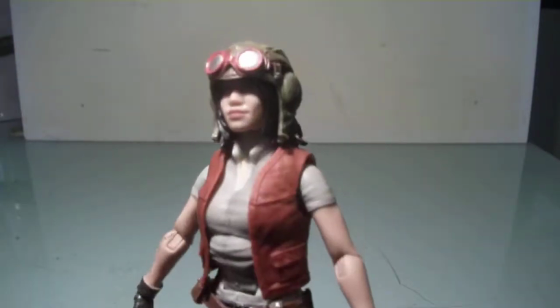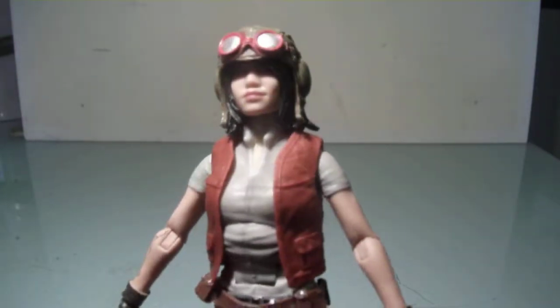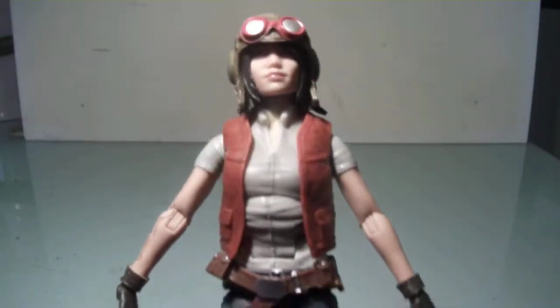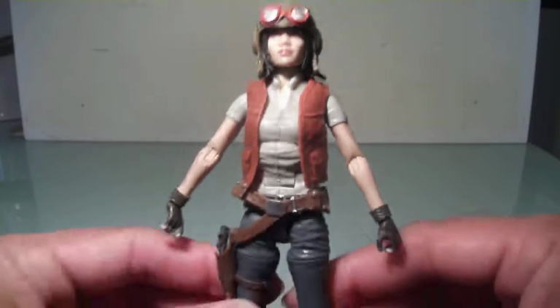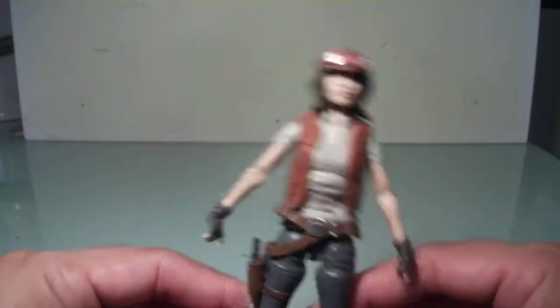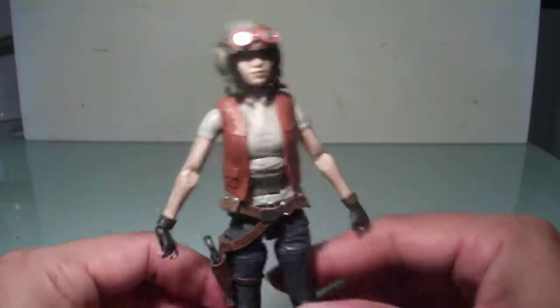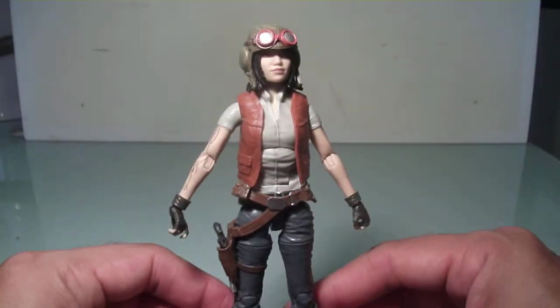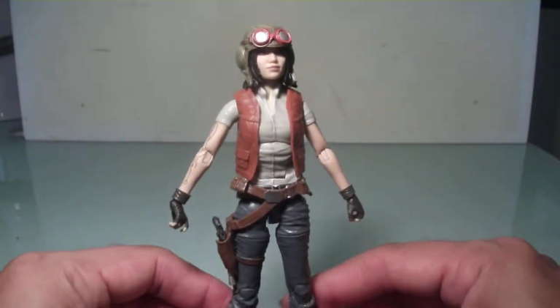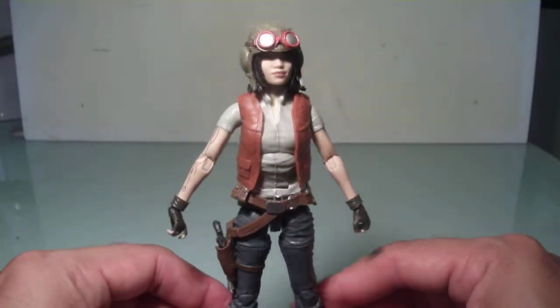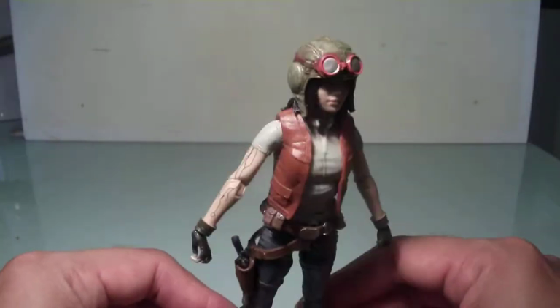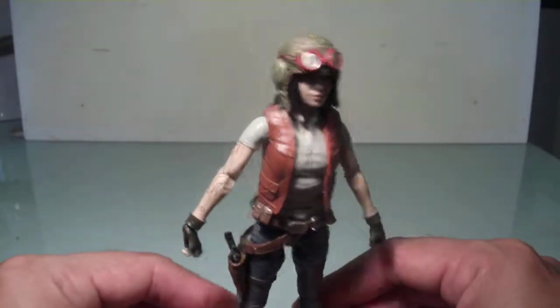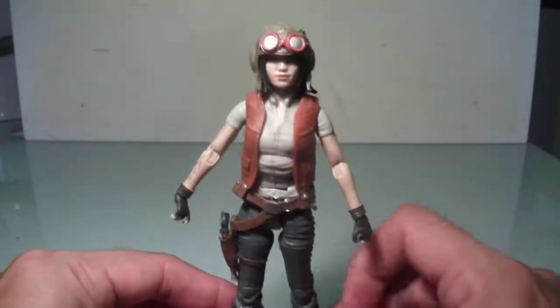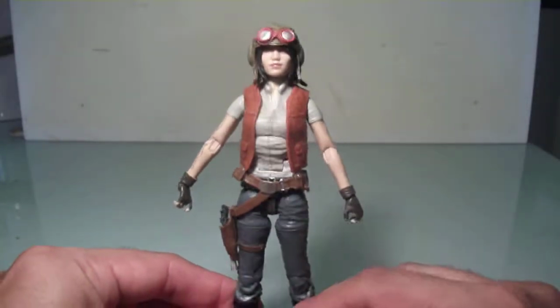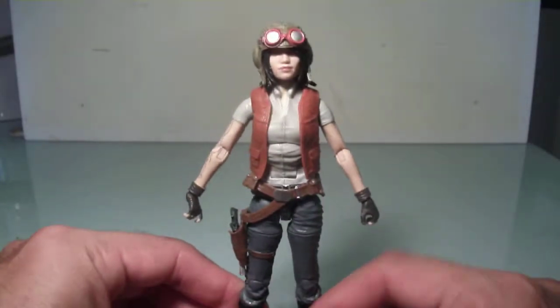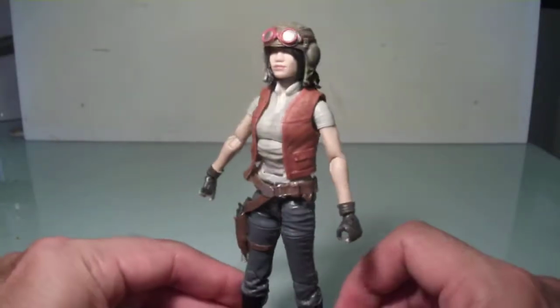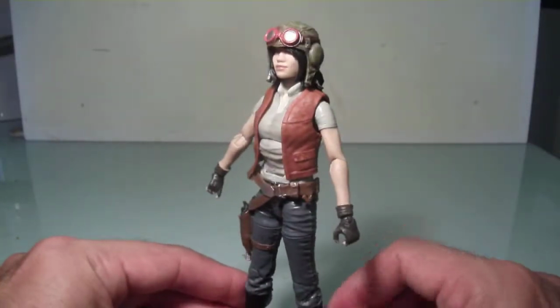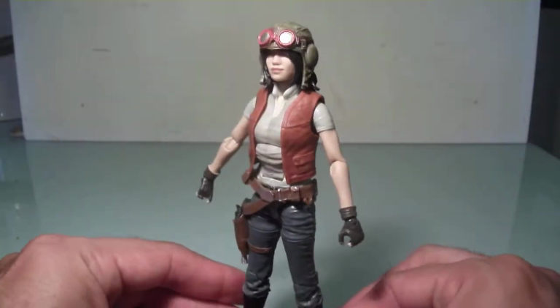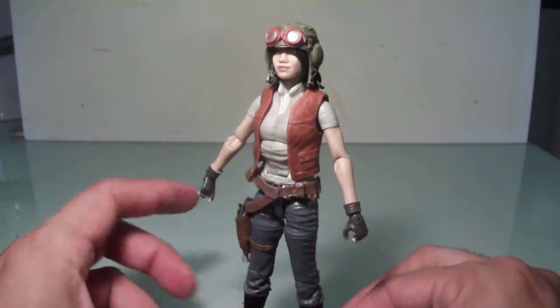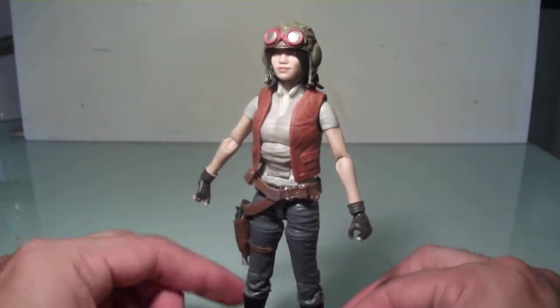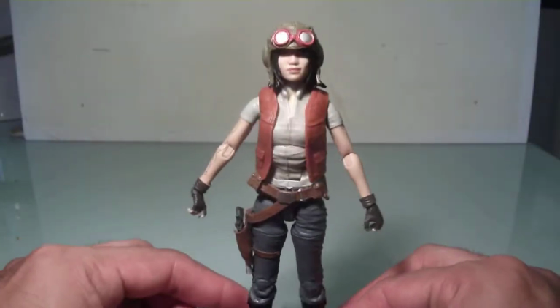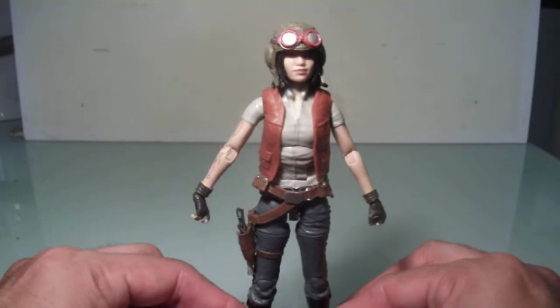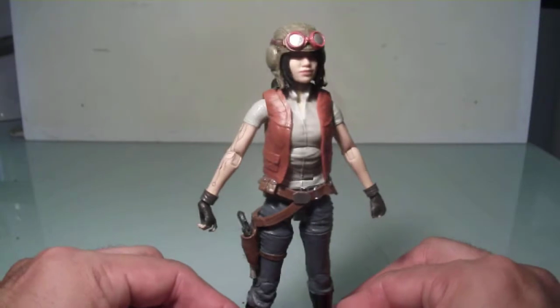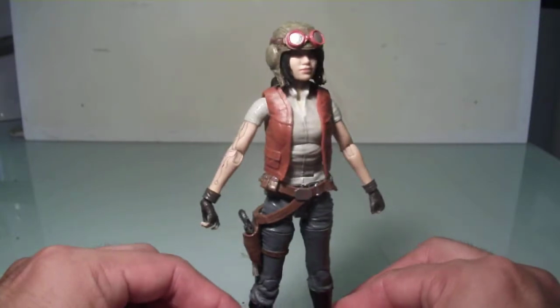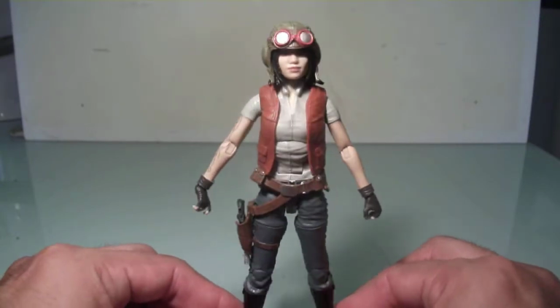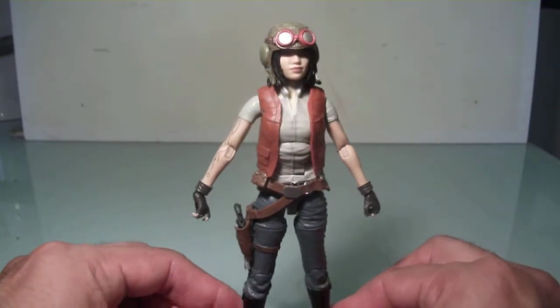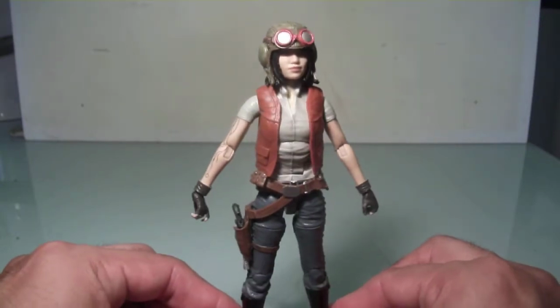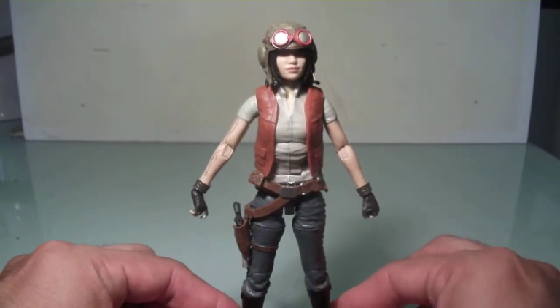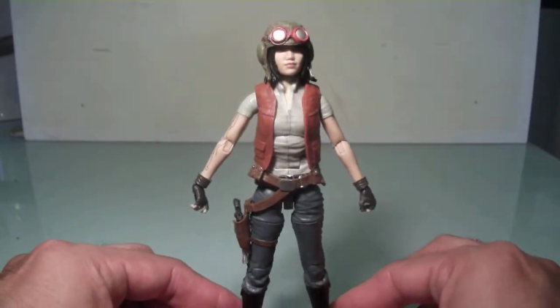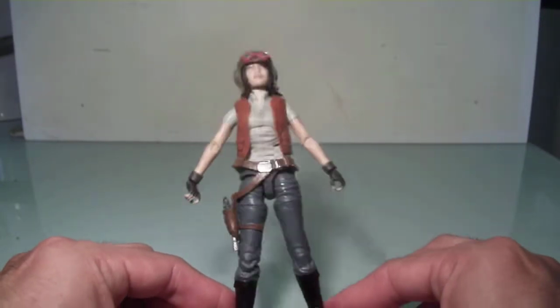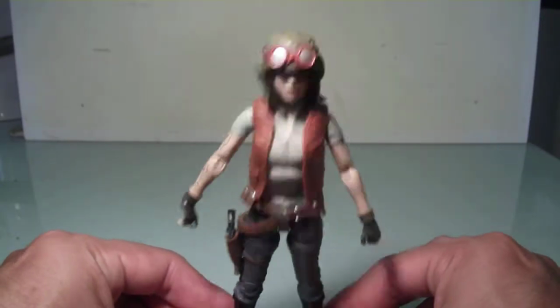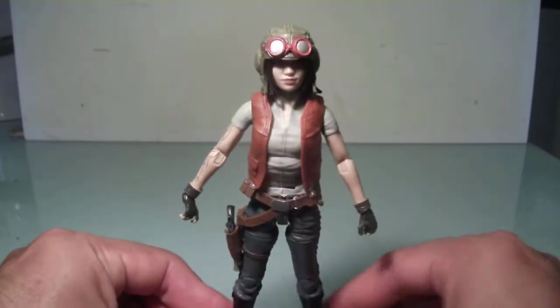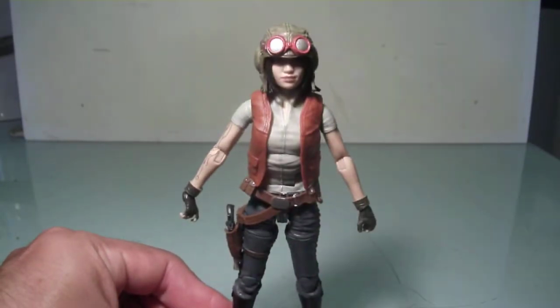Overall thoughts: I think she's a good figure. I definitely recommend picking her up if you can find her — I heard she's the harder one to find in this wave right now. So that is my review.